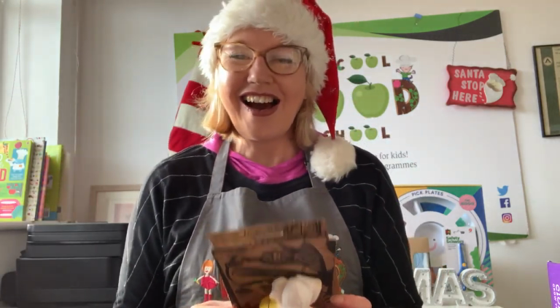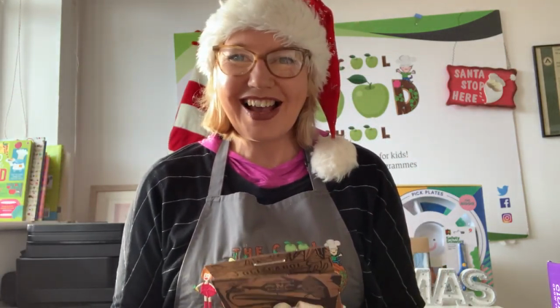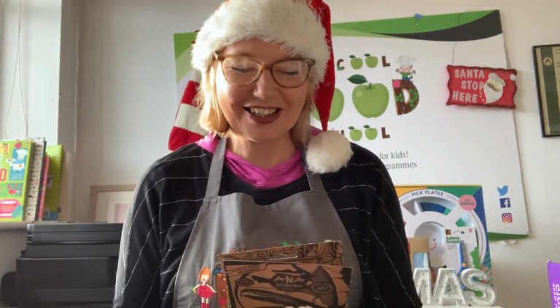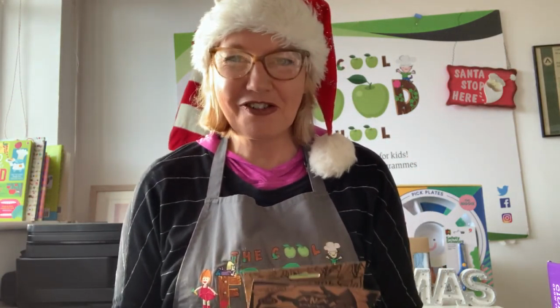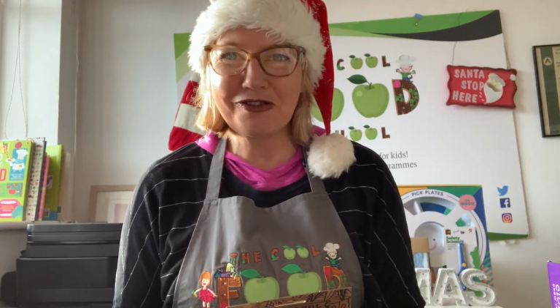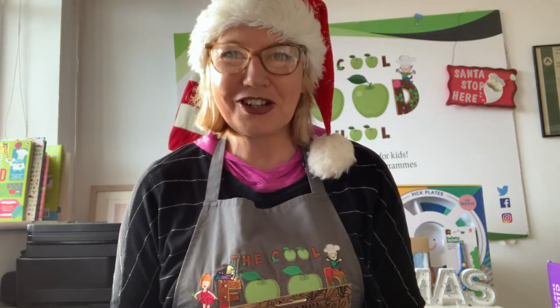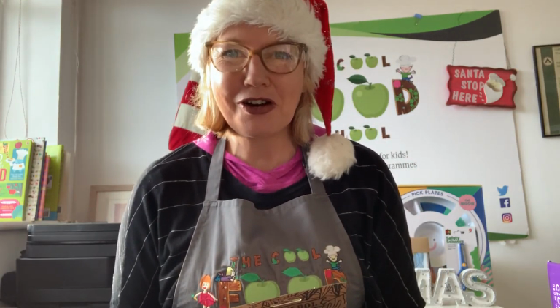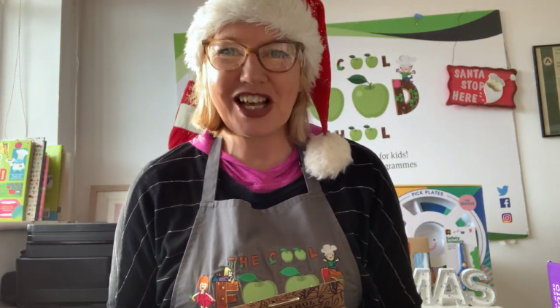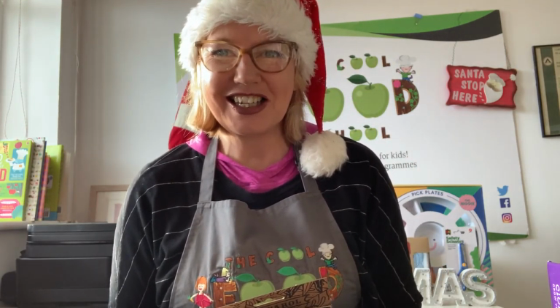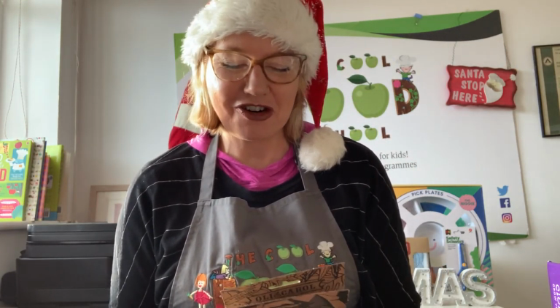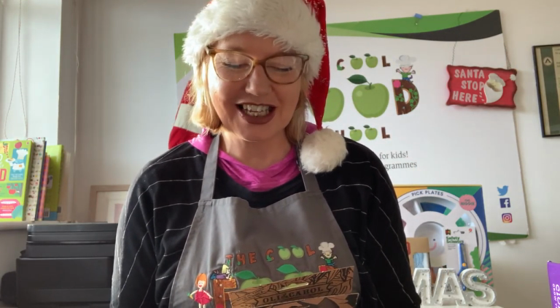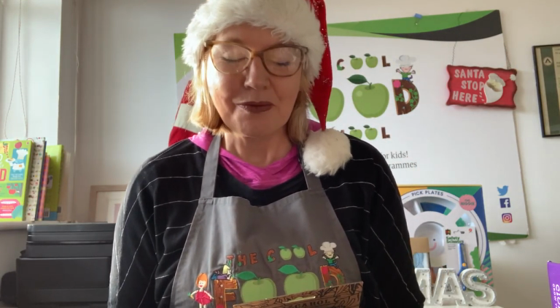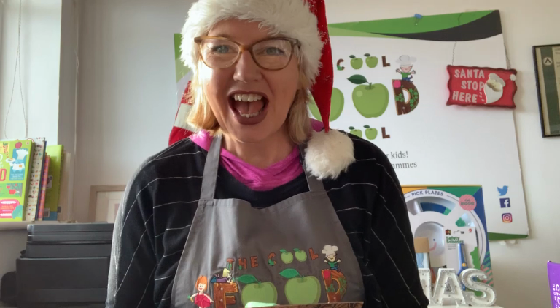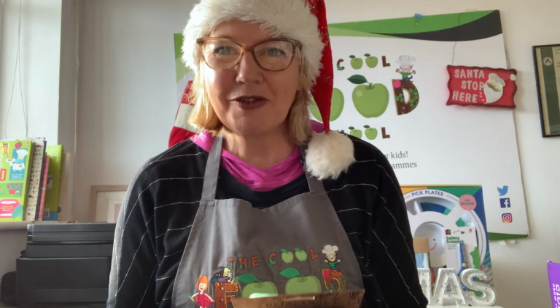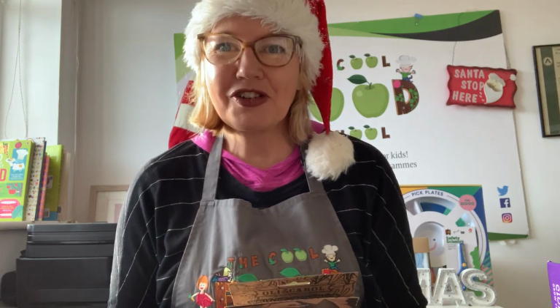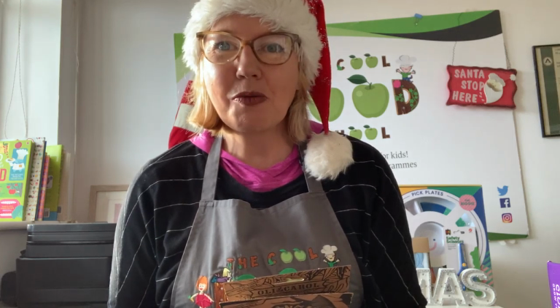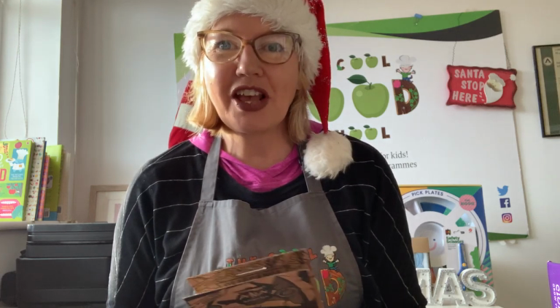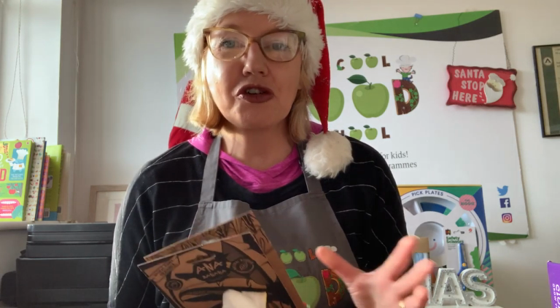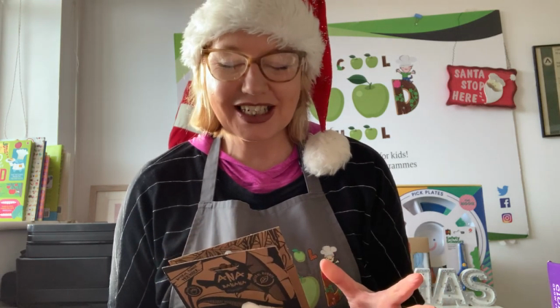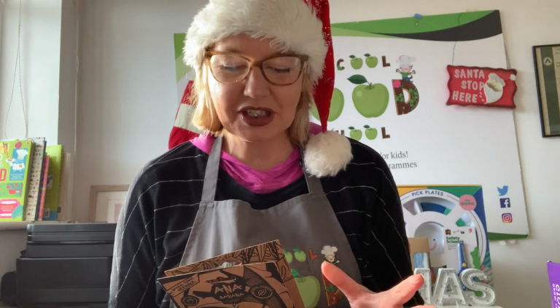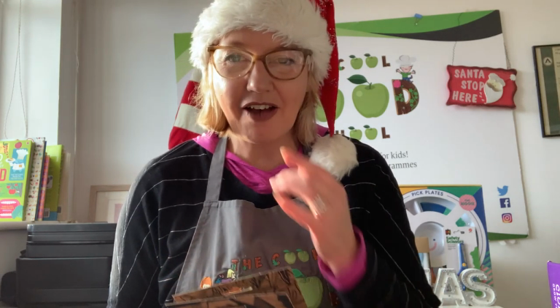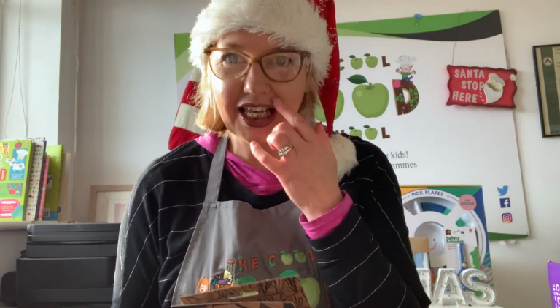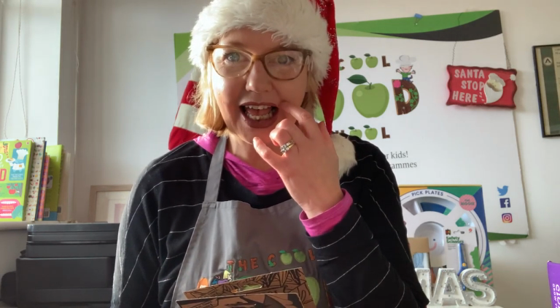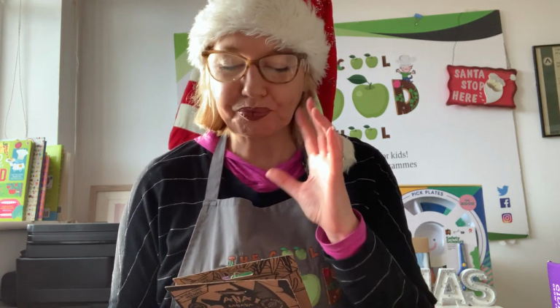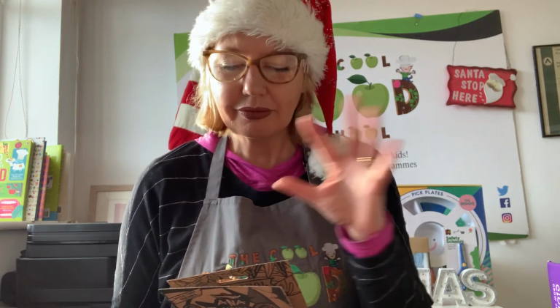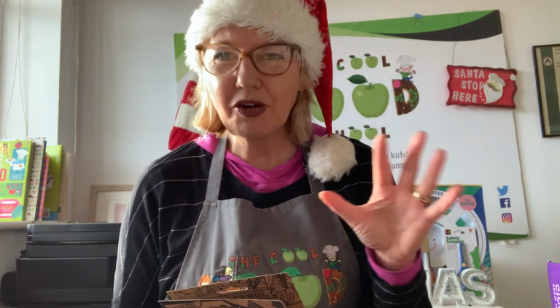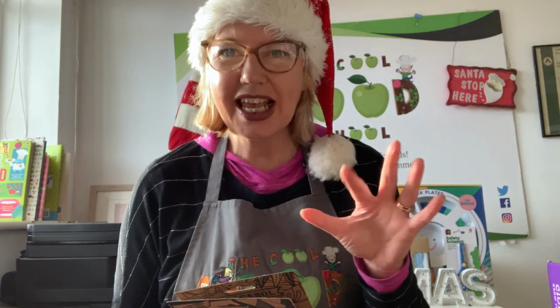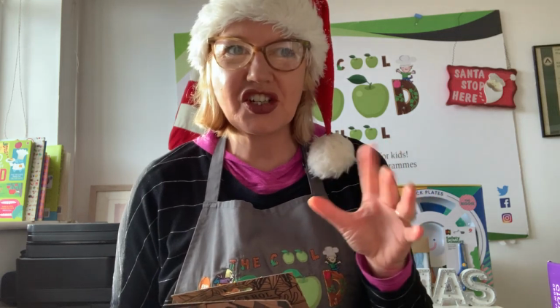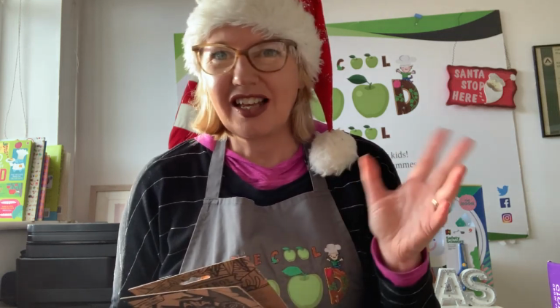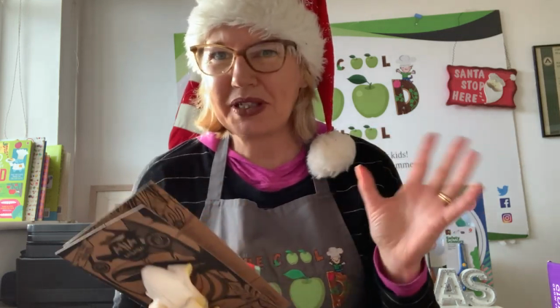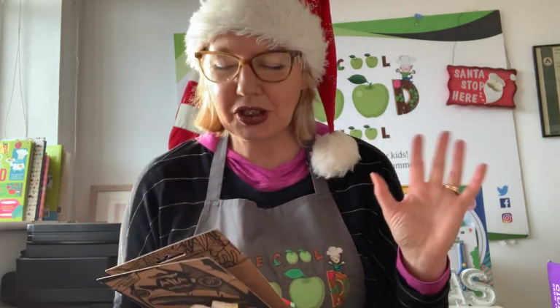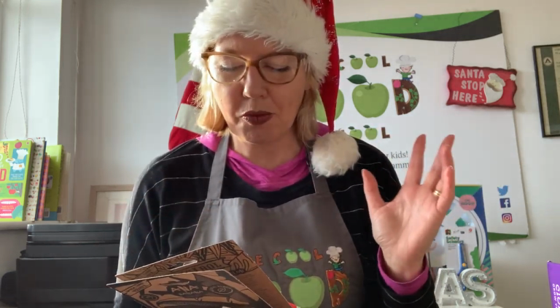Hi, it's Deirdre here from the Cool Food School, the home of healthy eating for kids. I'm going to show you some of the food-related gifts that I have for kids from around age six months upwards.